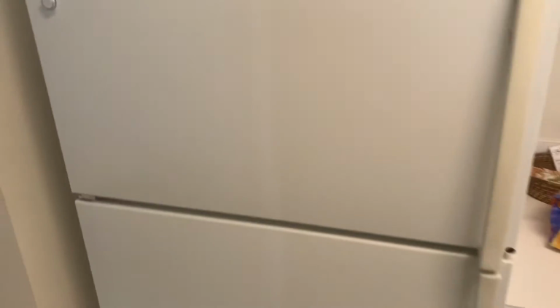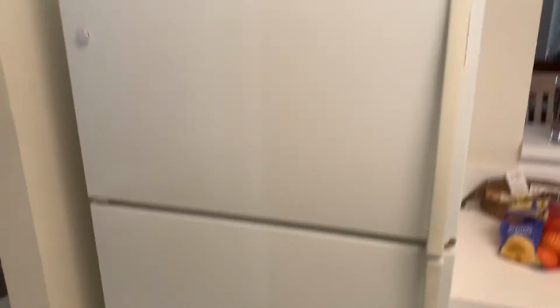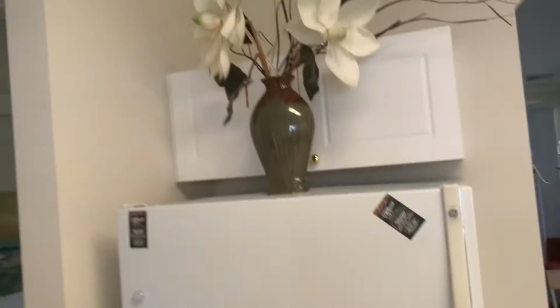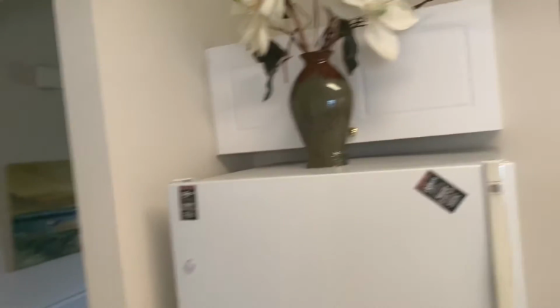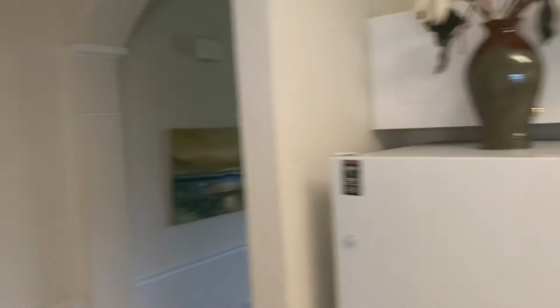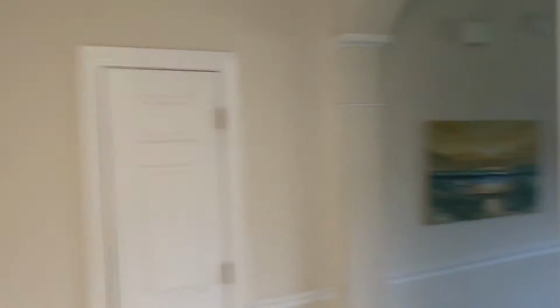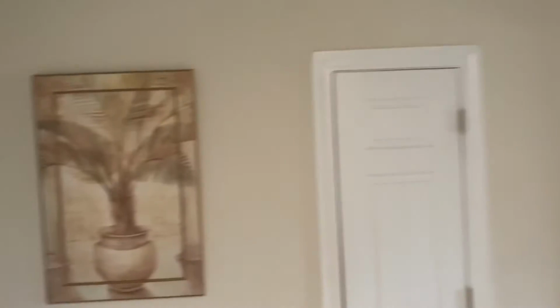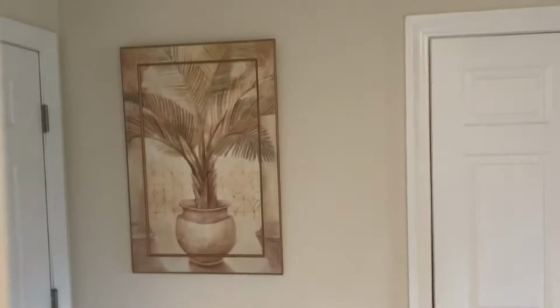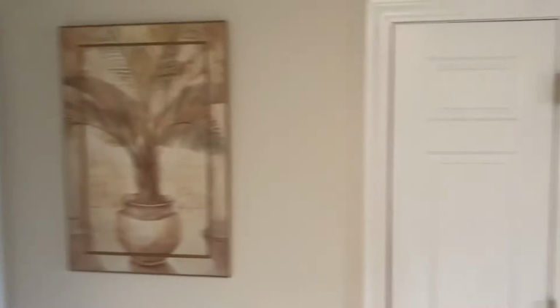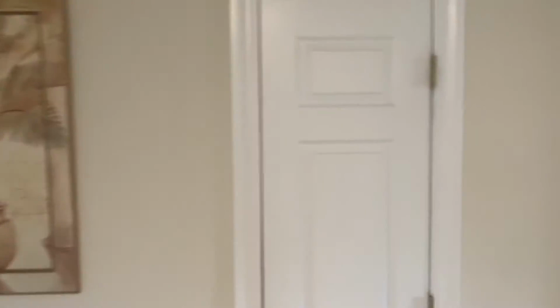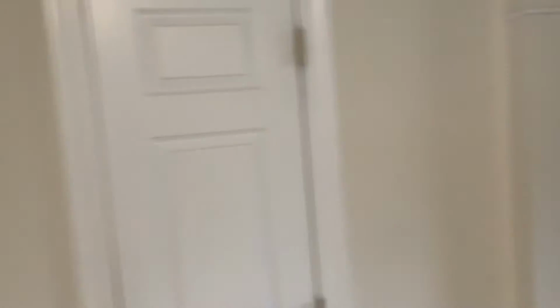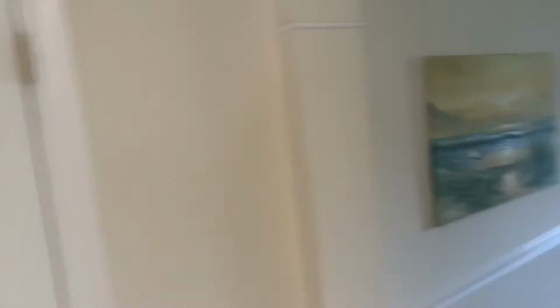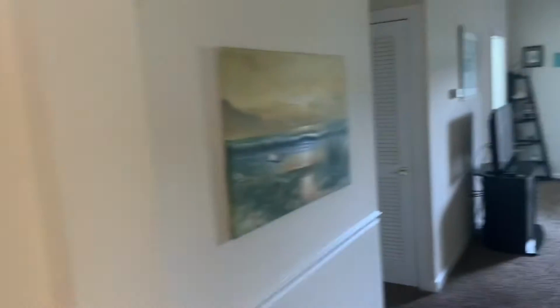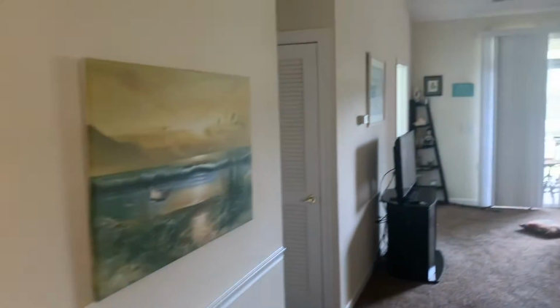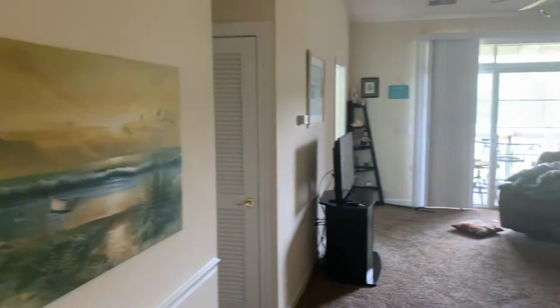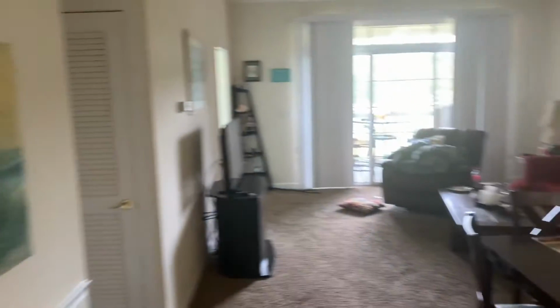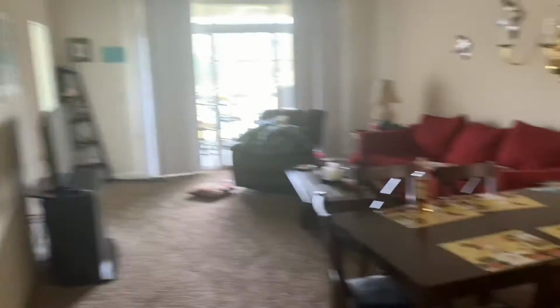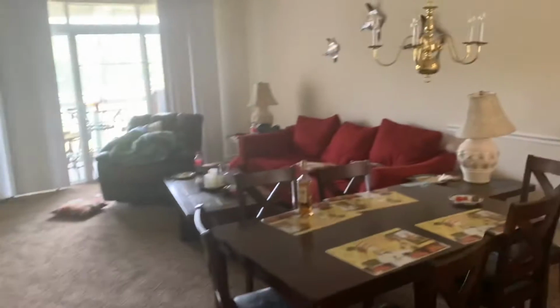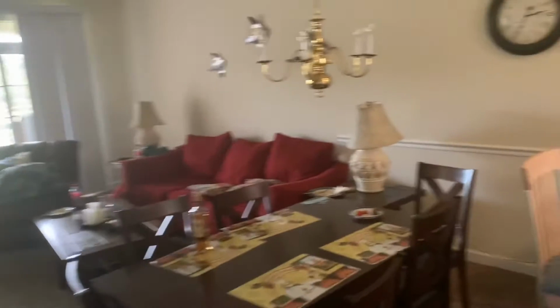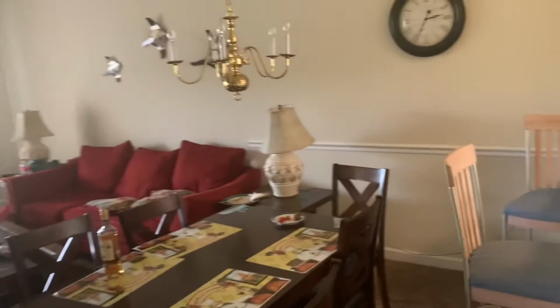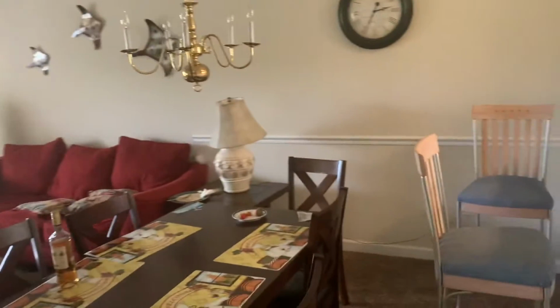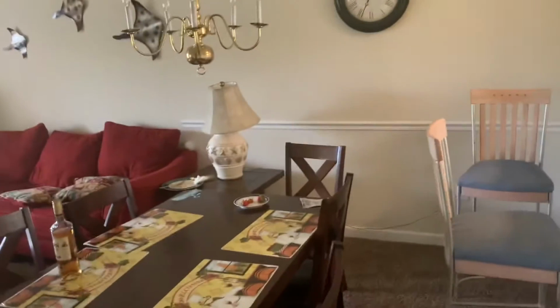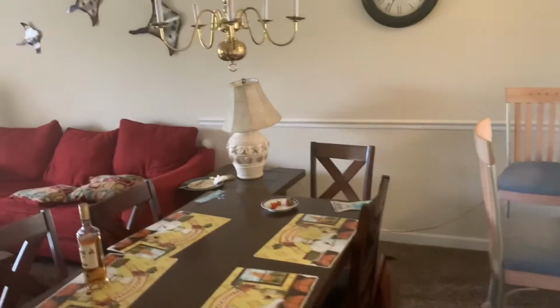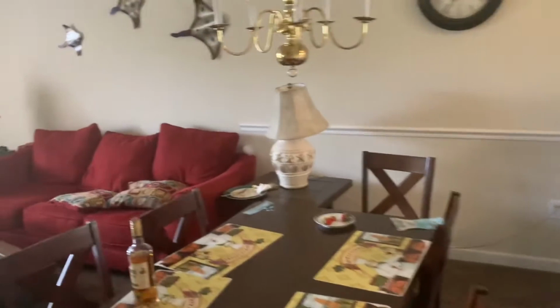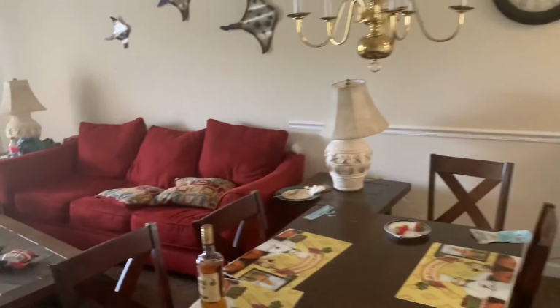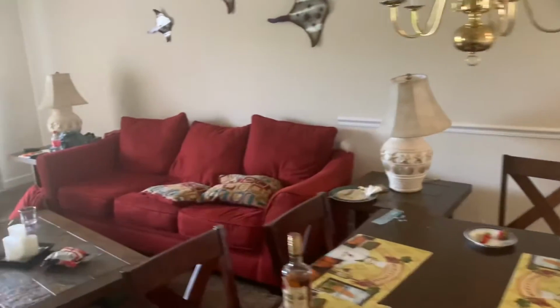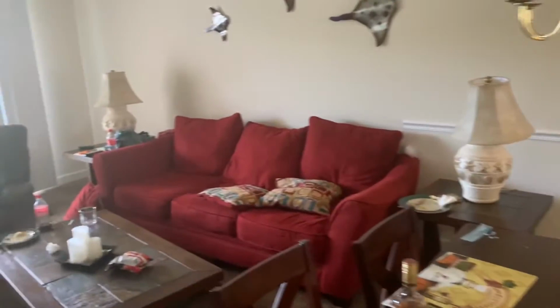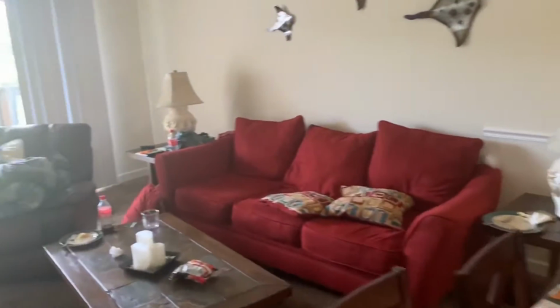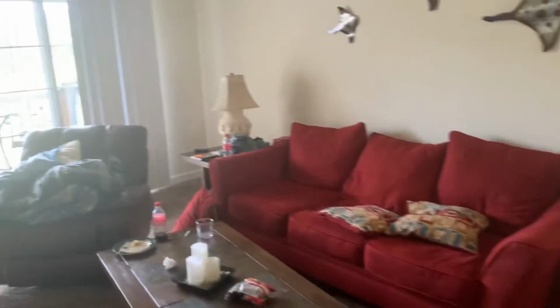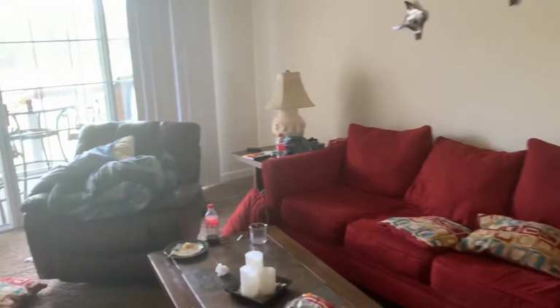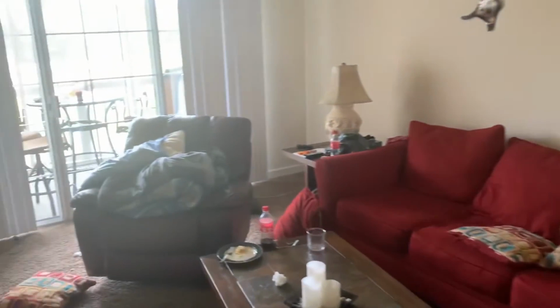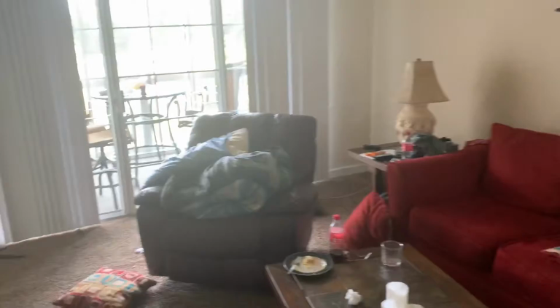You have art, you have more art. Then you walk out of the foyer — there's the living room and the dining area. Excuse the mess, we have been eating.